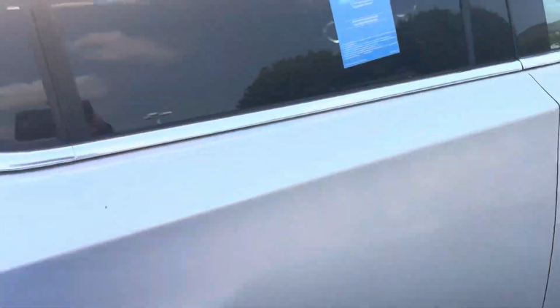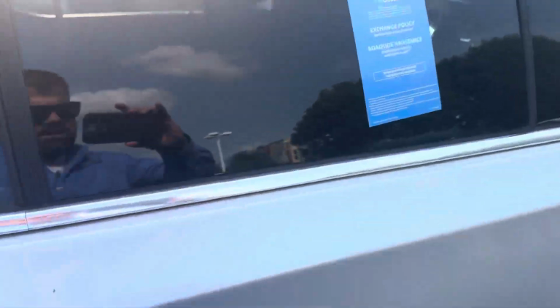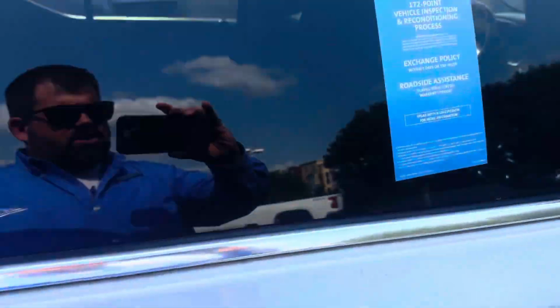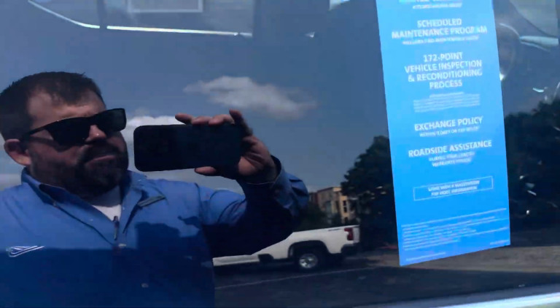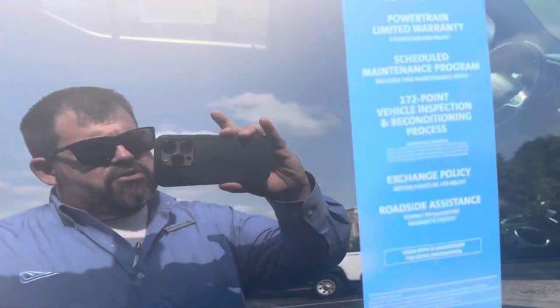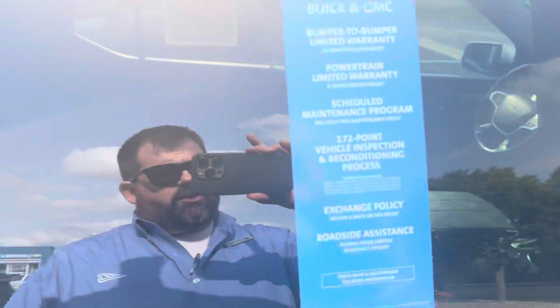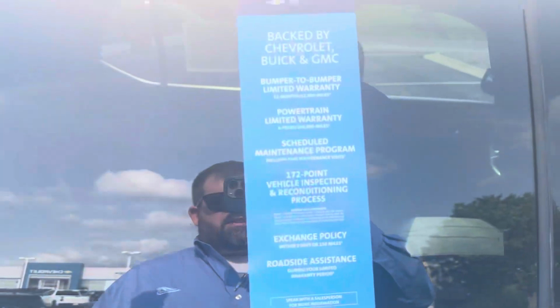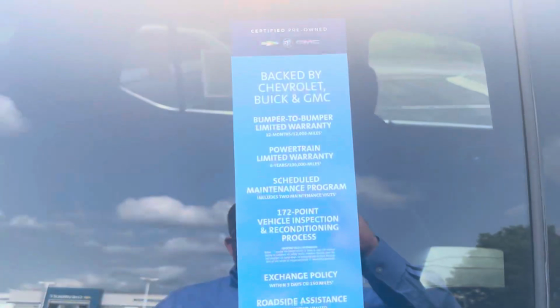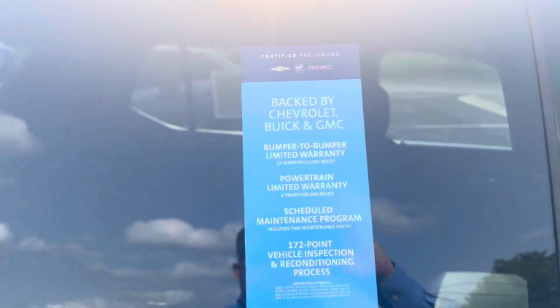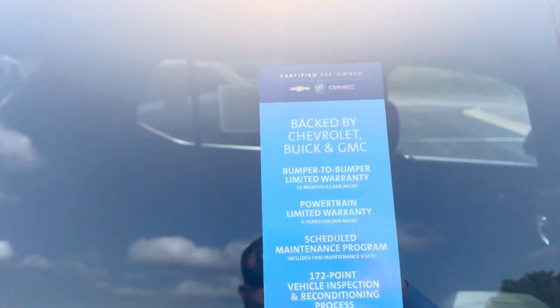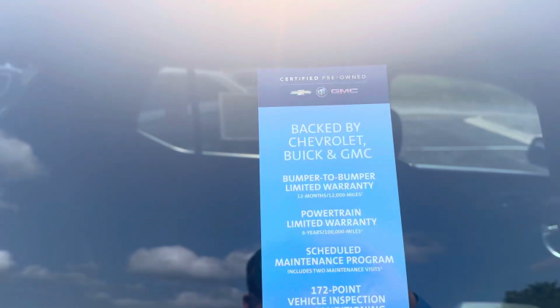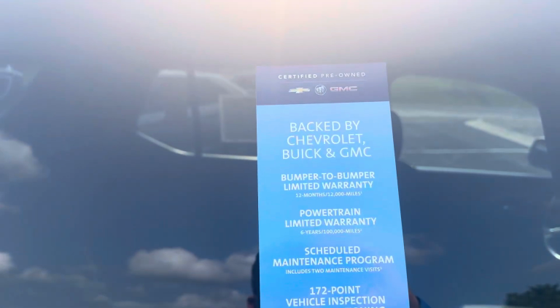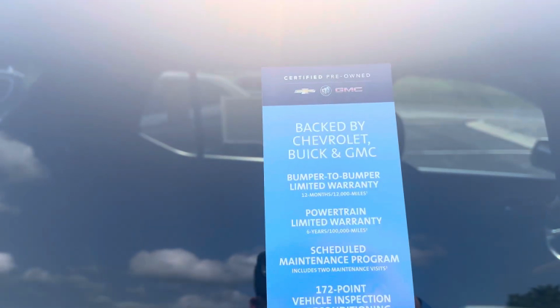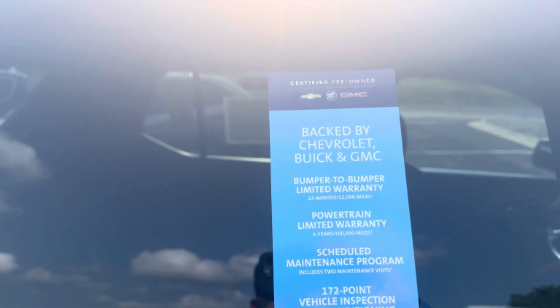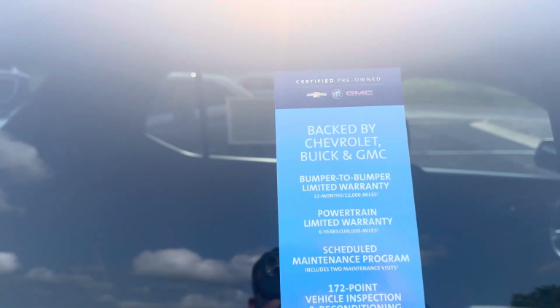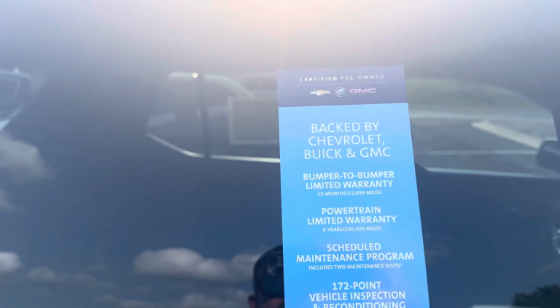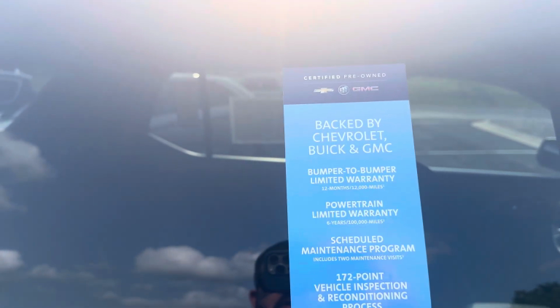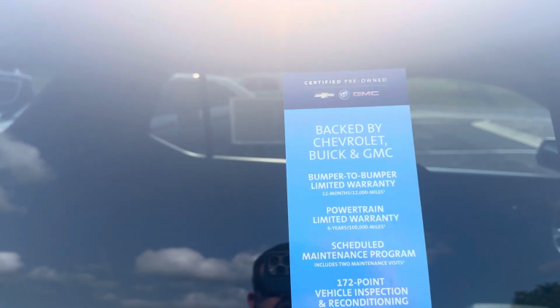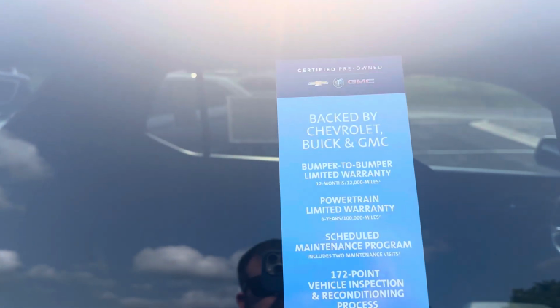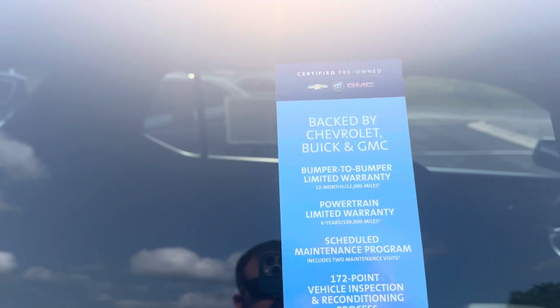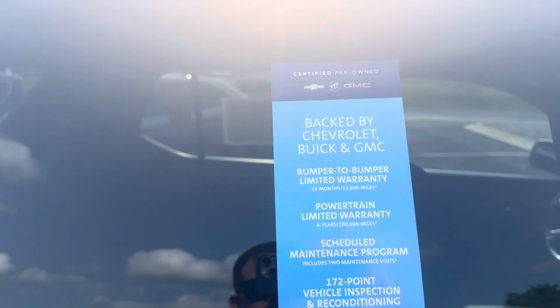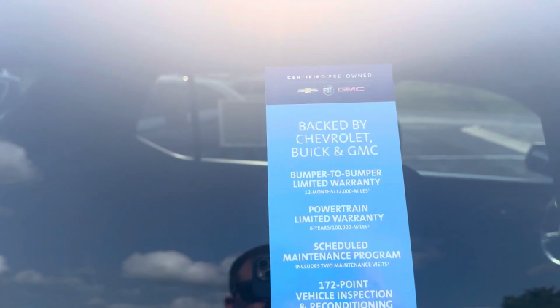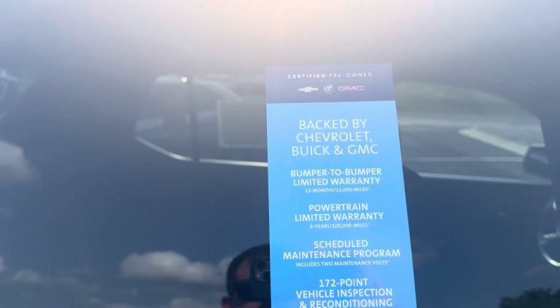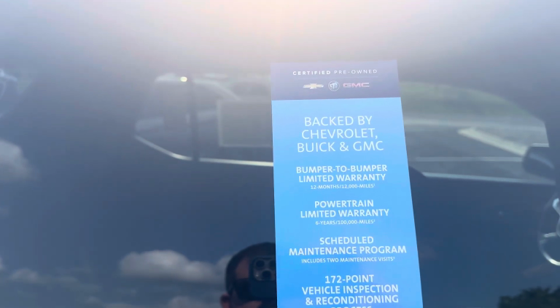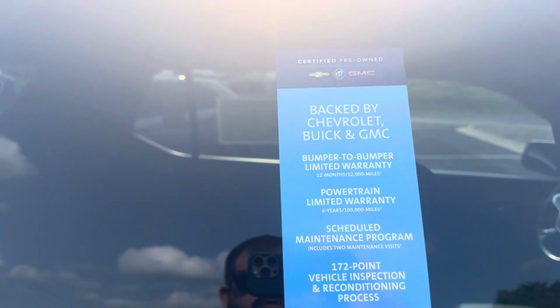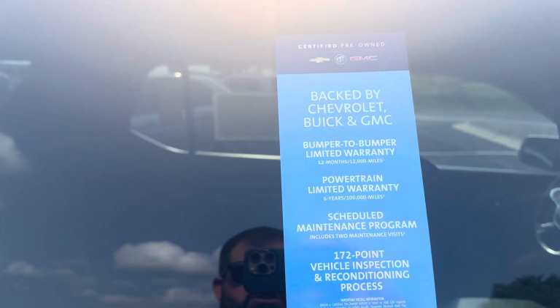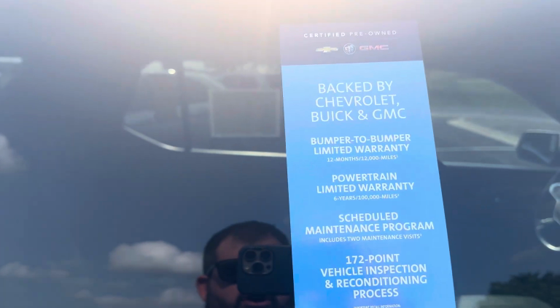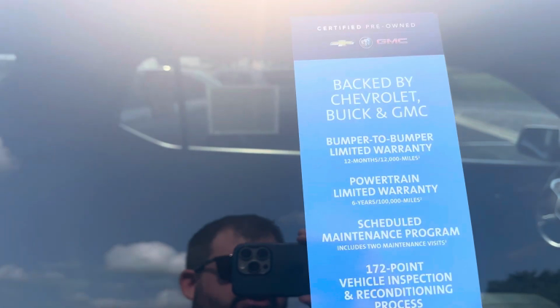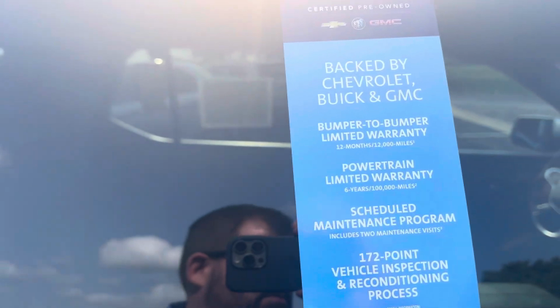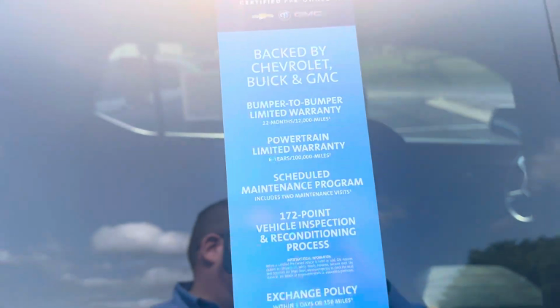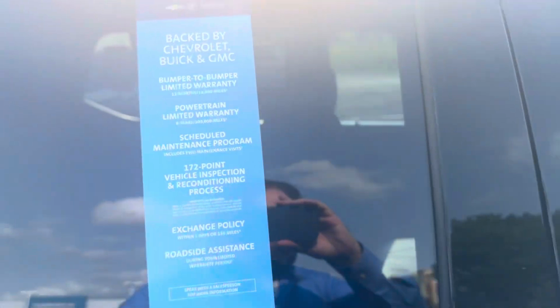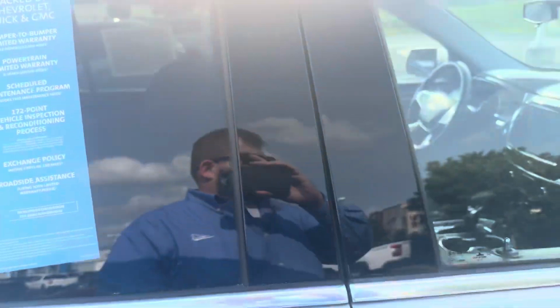GM certified pre-owned is a great deal. You get a 12-month, extra 12,000-mile warranty in addition to the remainder of a 60- or 100,000-mile powertrain warranty.